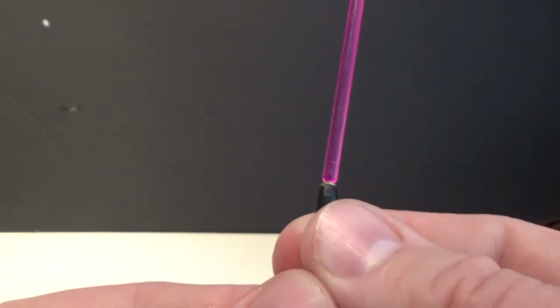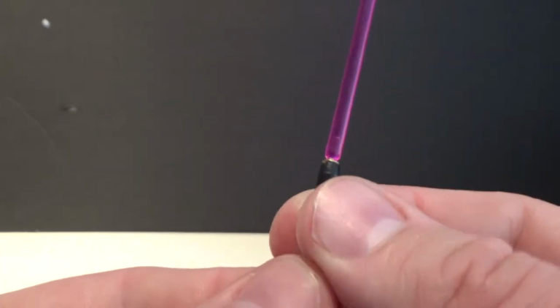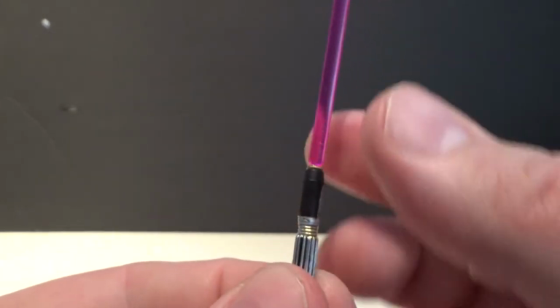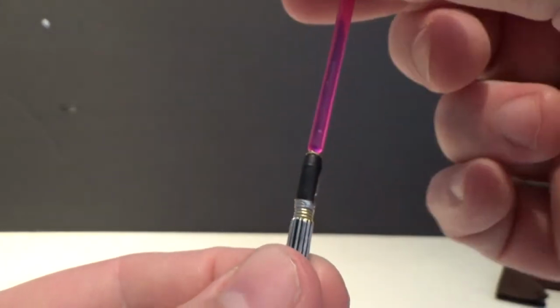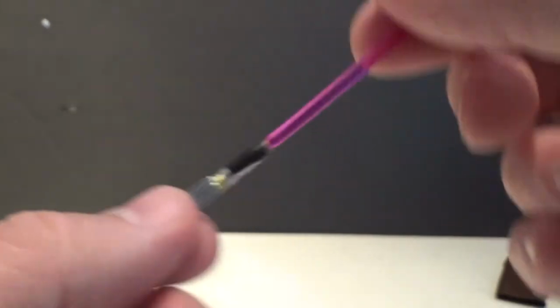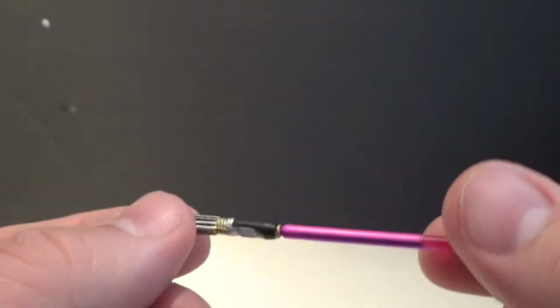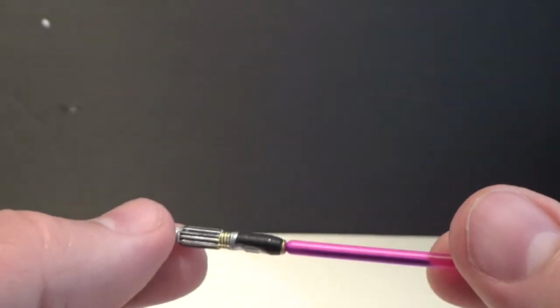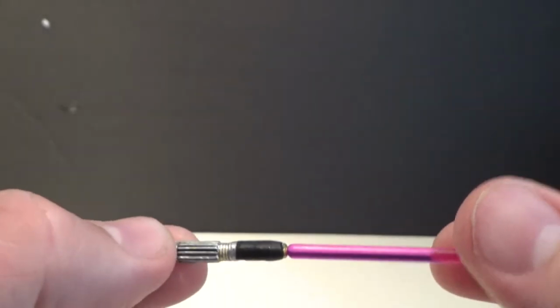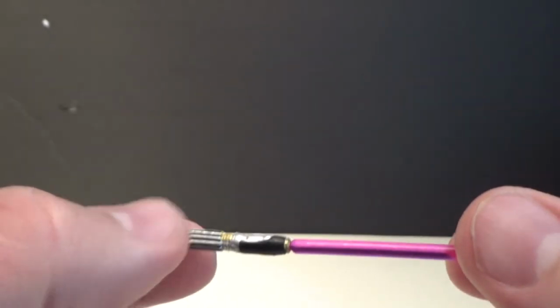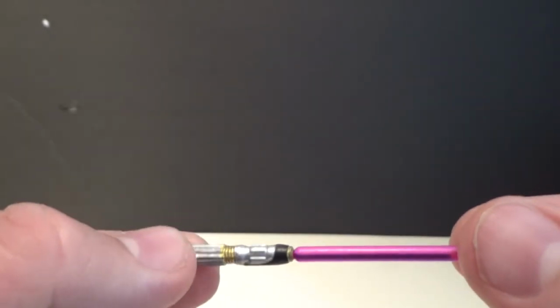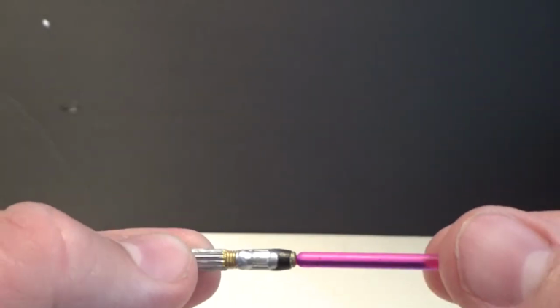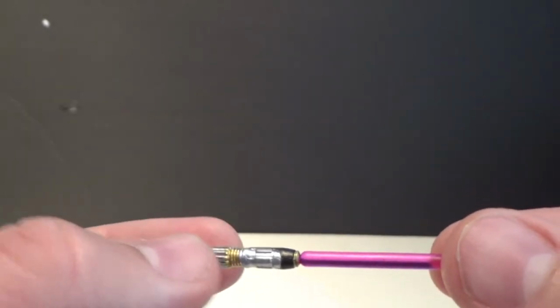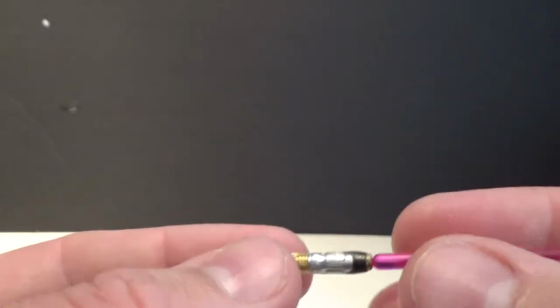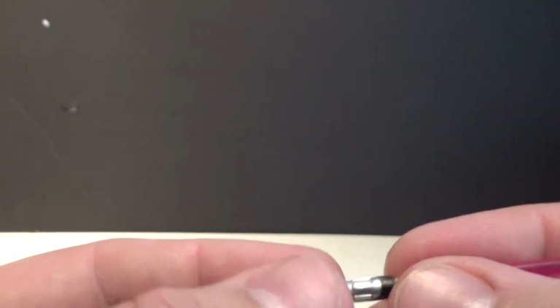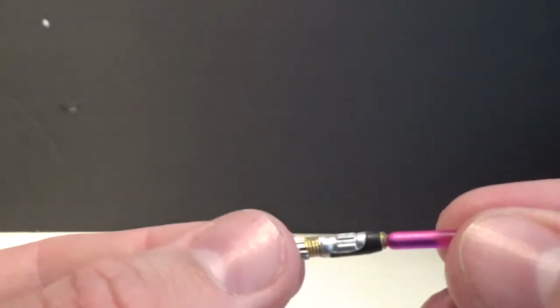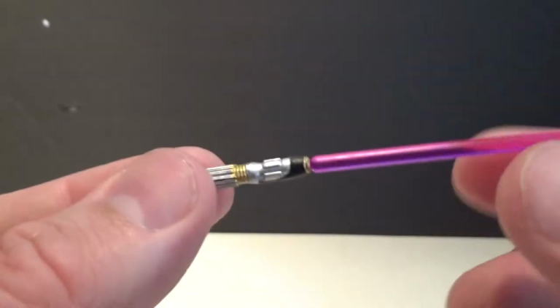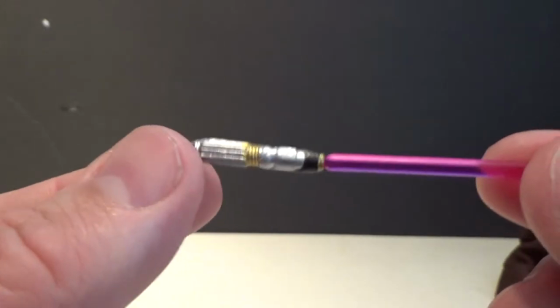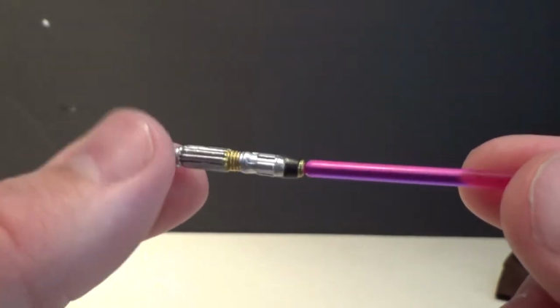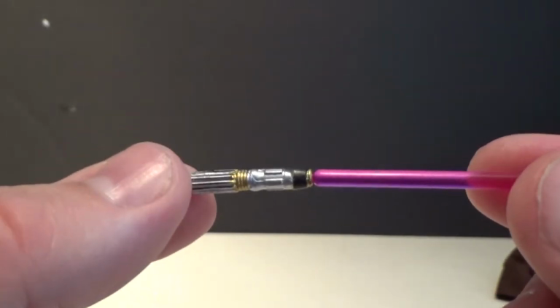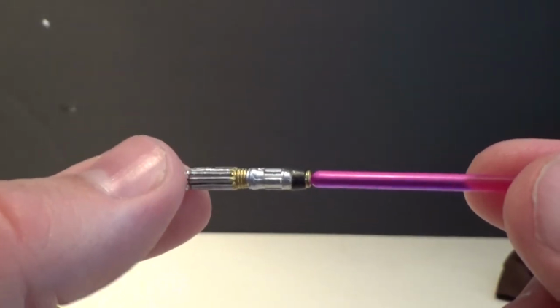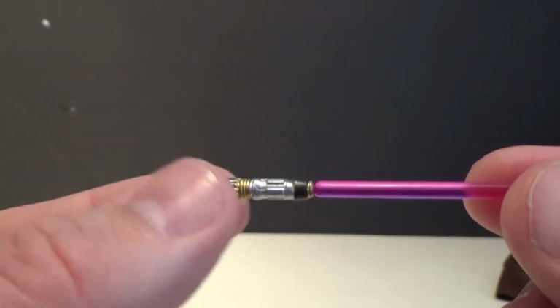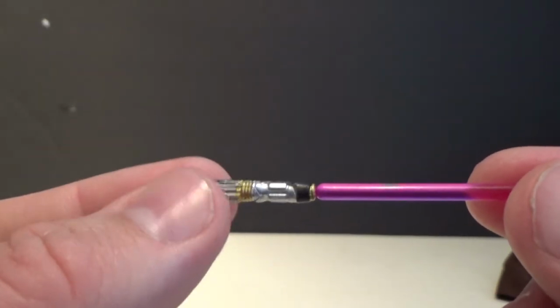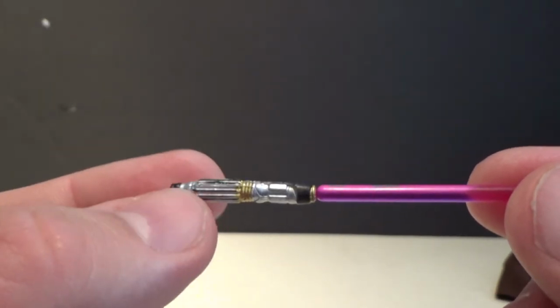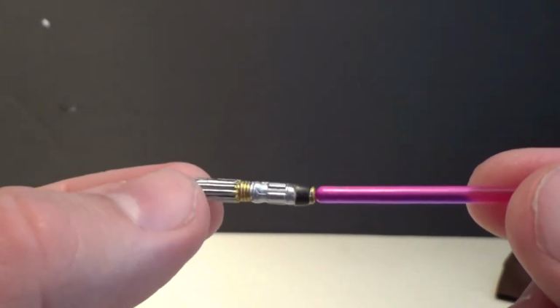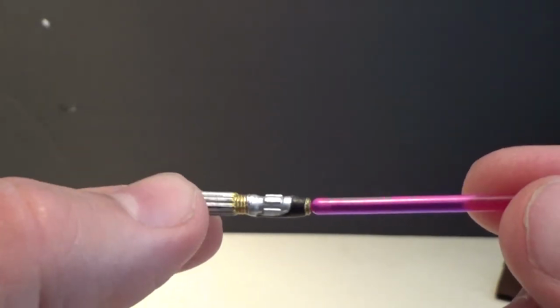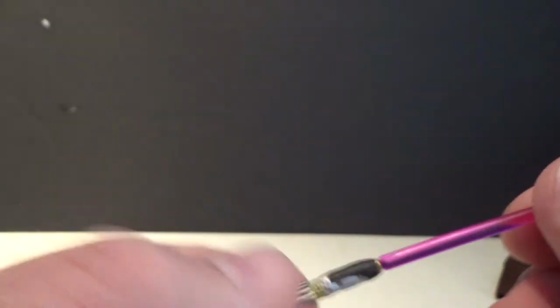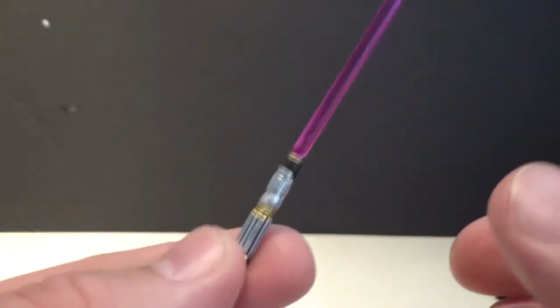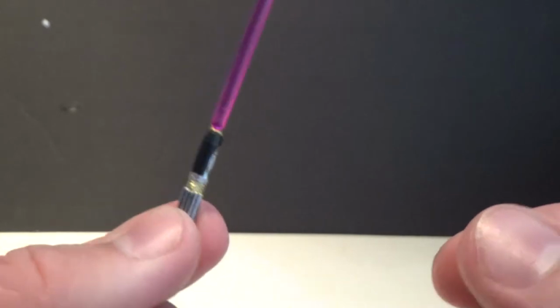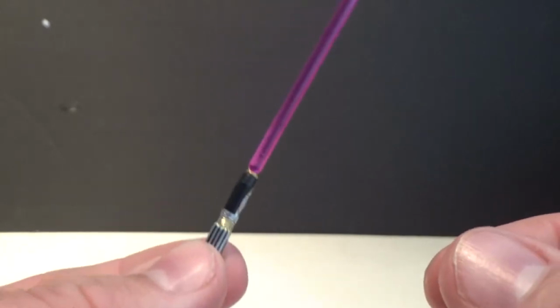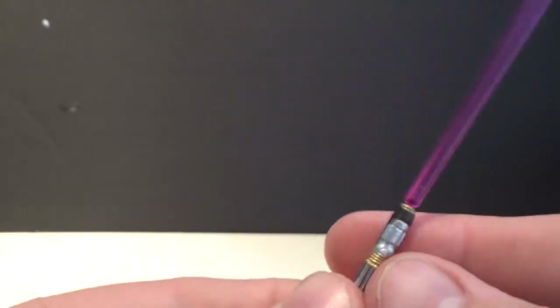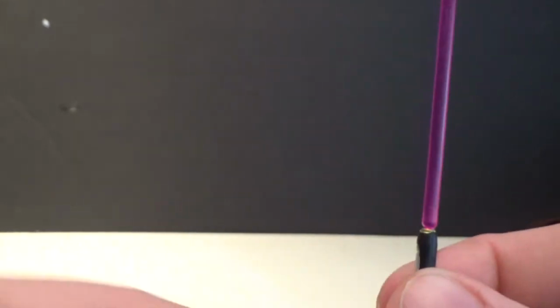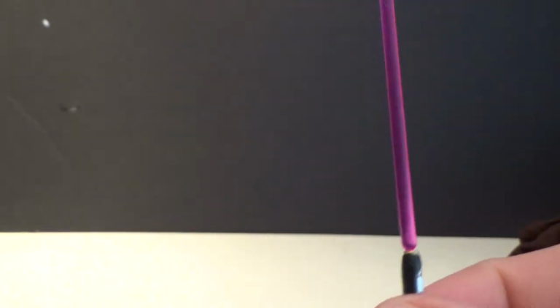If you're going to pop it out for the first time, just run it under some hot water in the sink — that should loosen the plastic up a little bit so you can get it out cleanly without risking breaking that little peg. The blade's a nice purple though, it looks good.